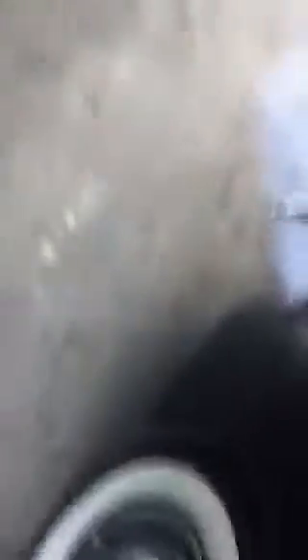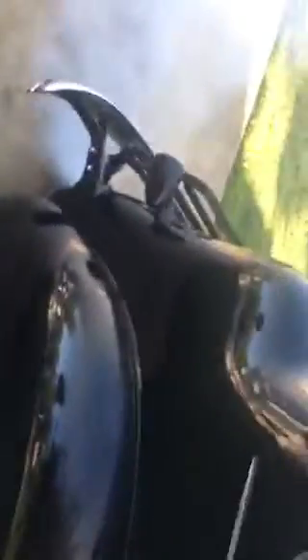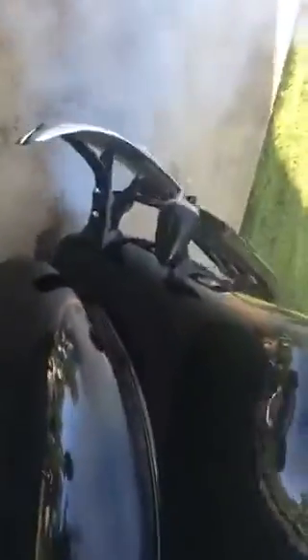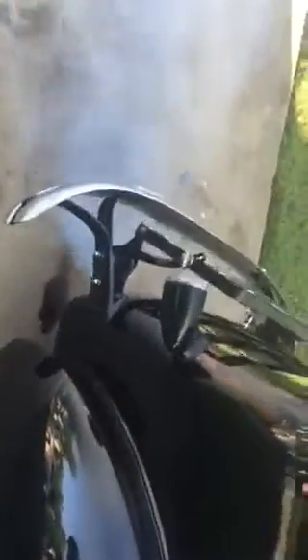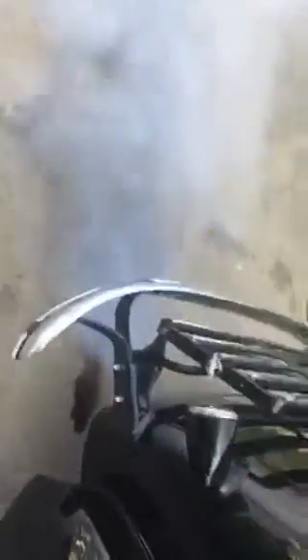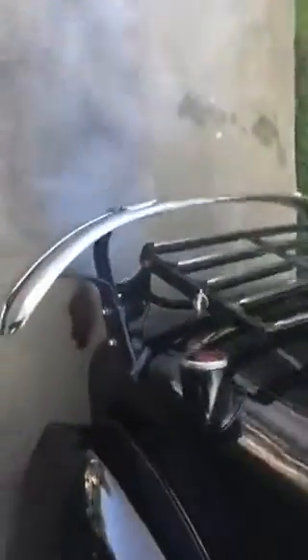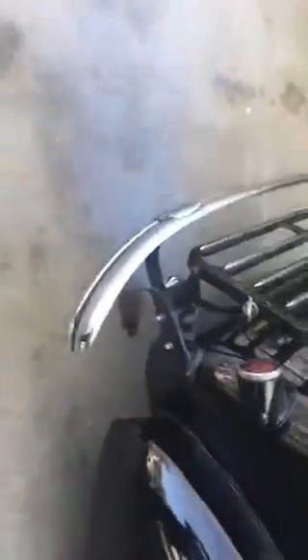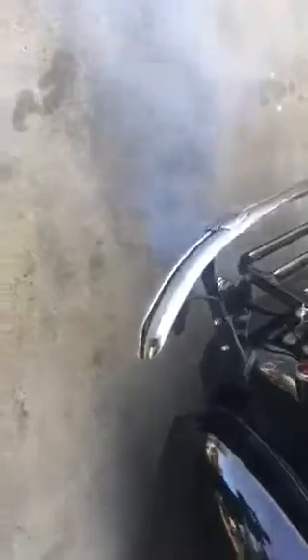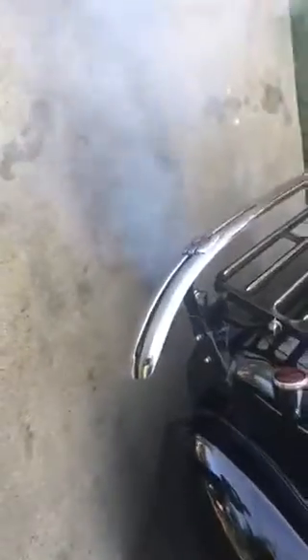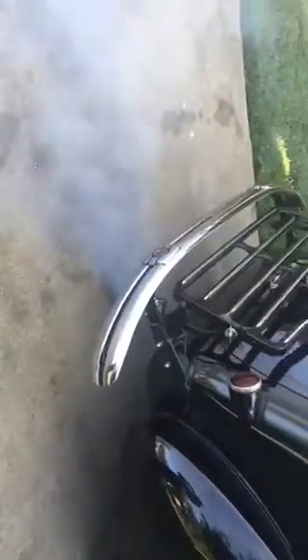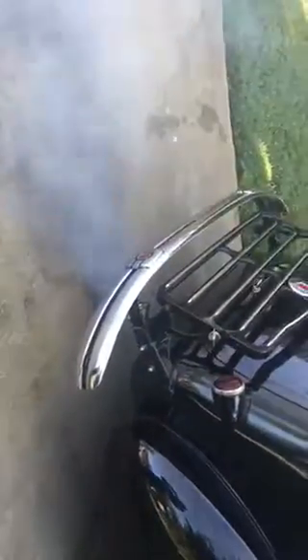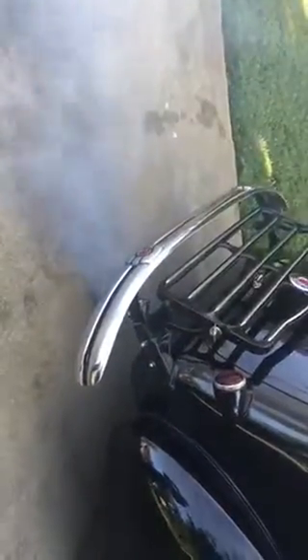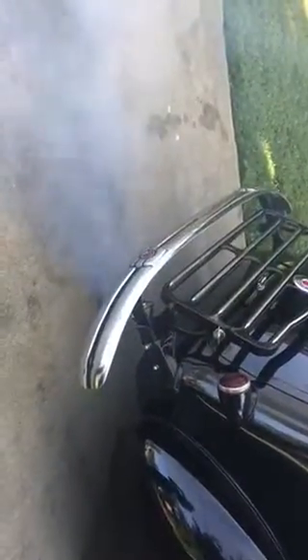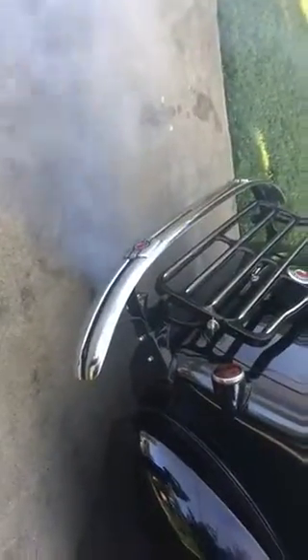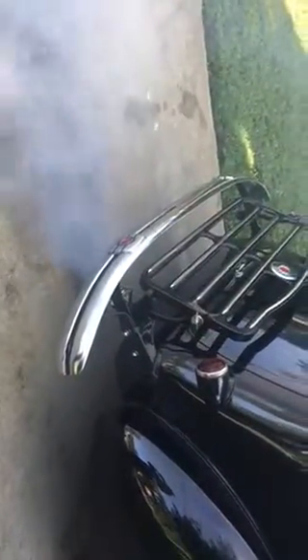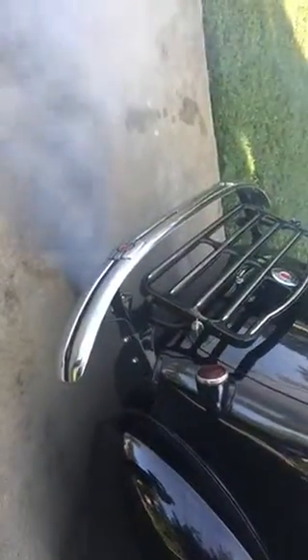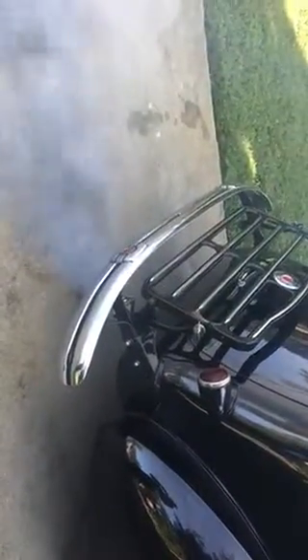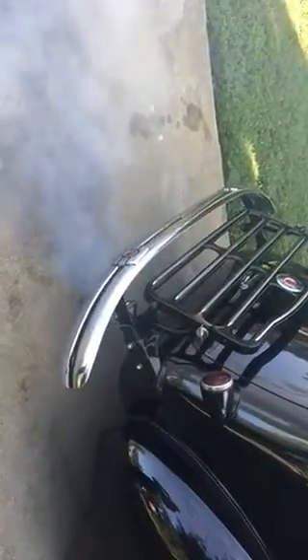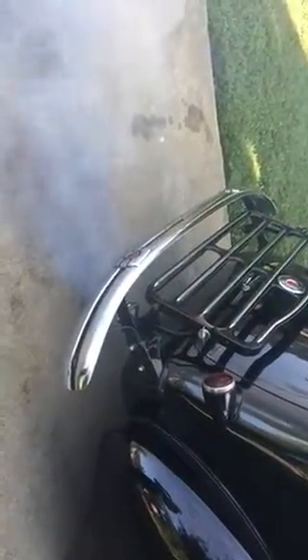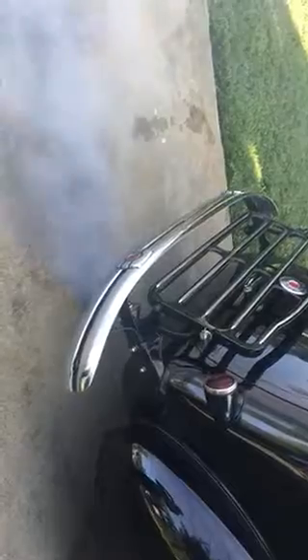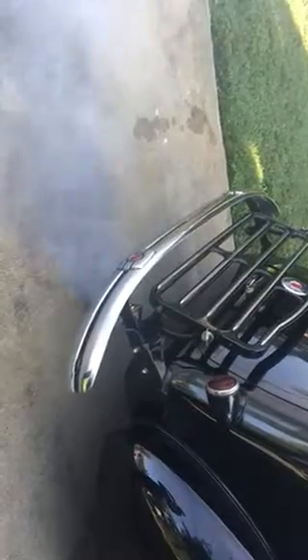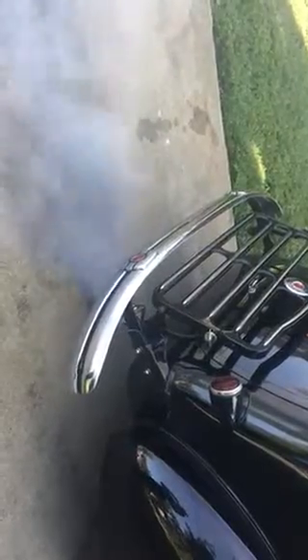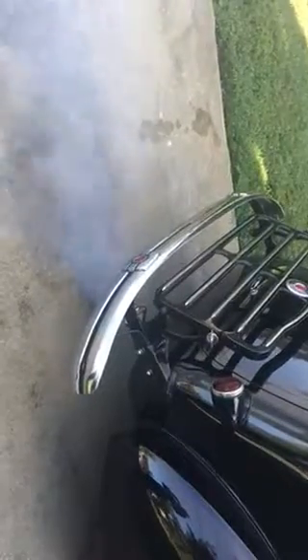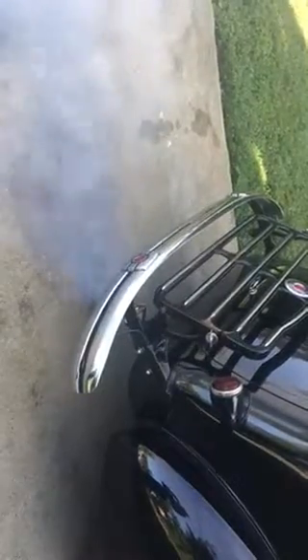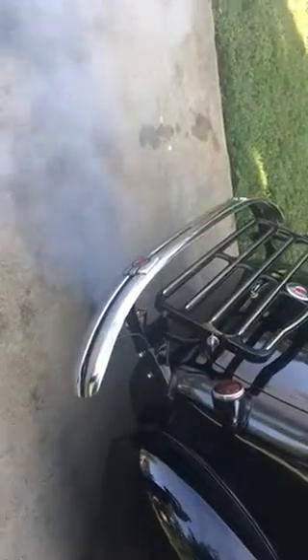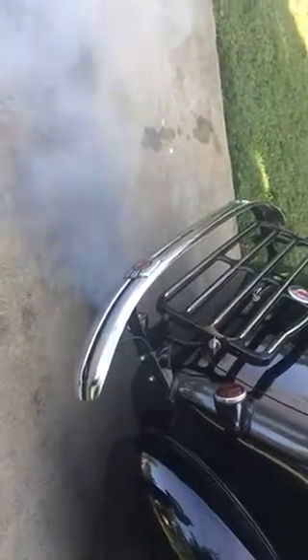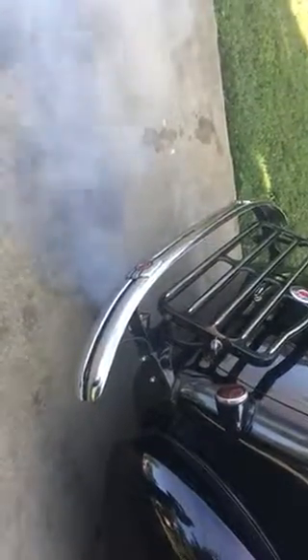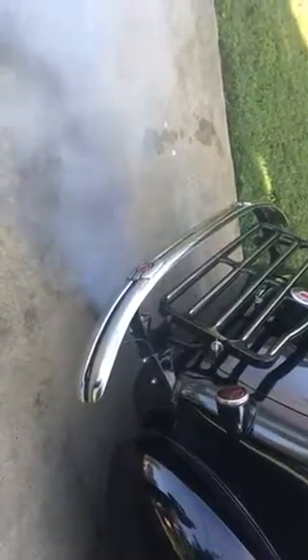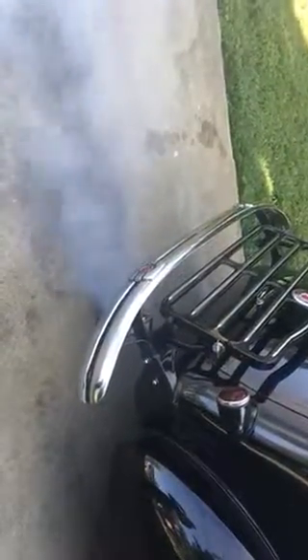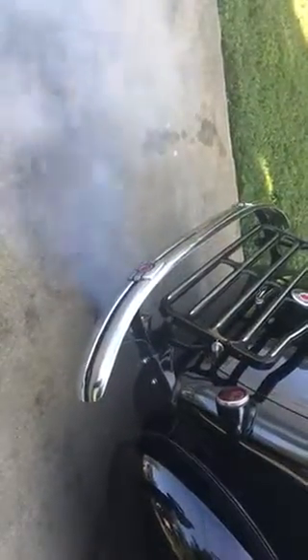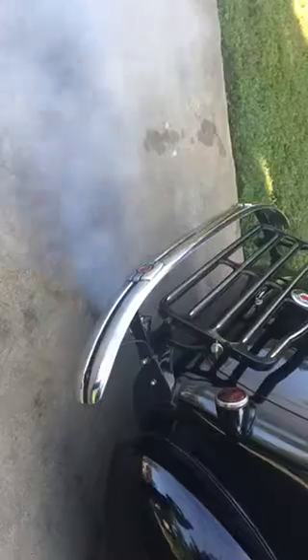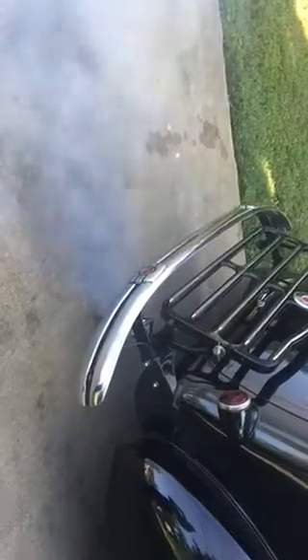This is a video of the Packard. I put ATF — automatic transmission fluid — in each cylinder because I have stuck compression rings. I did it for two days, so 48 hours.